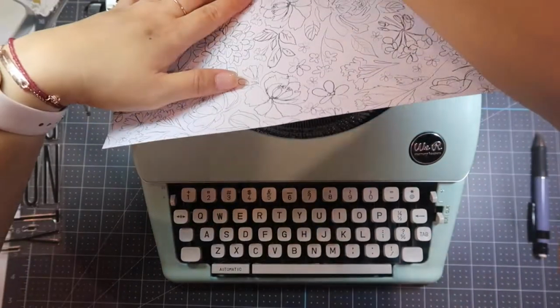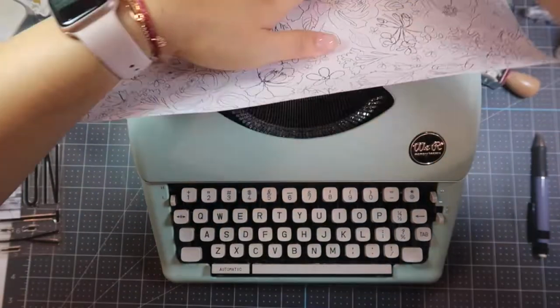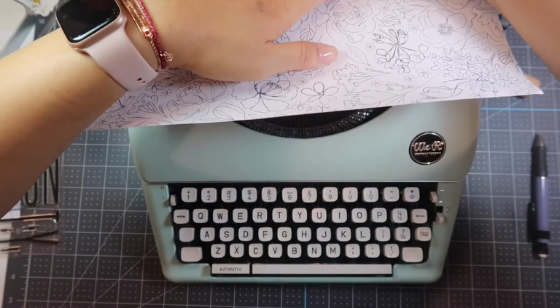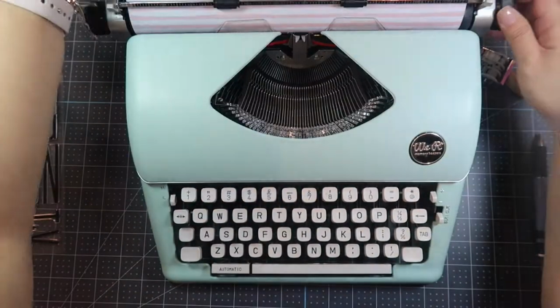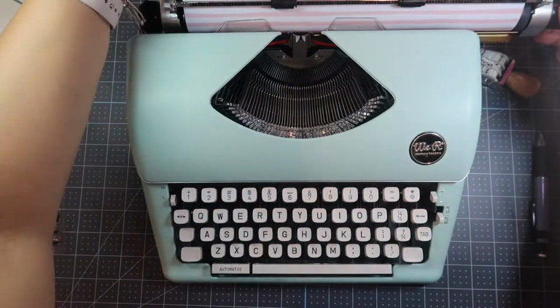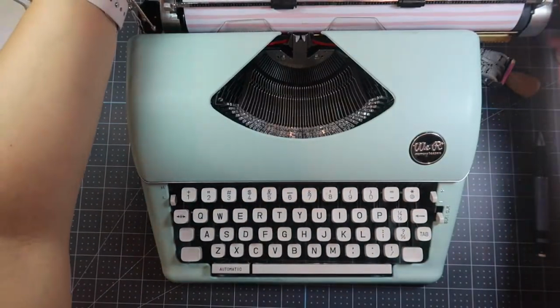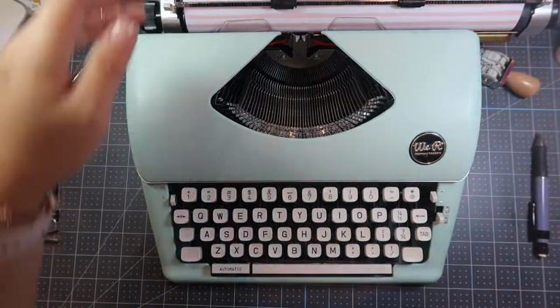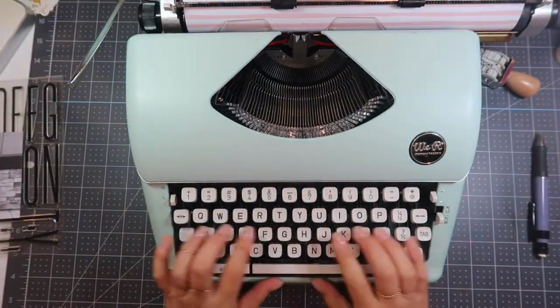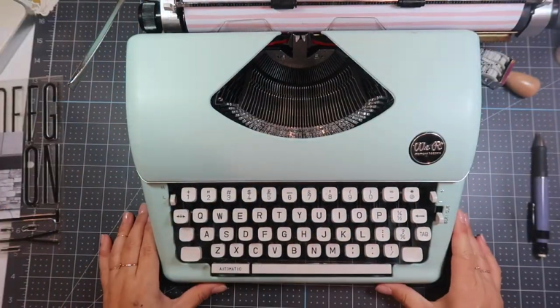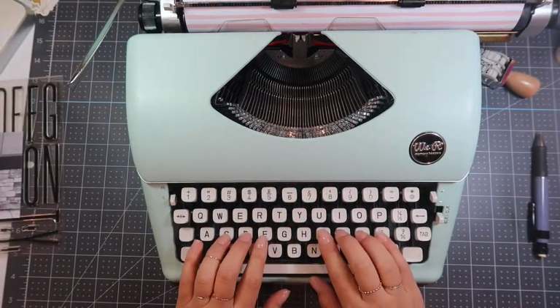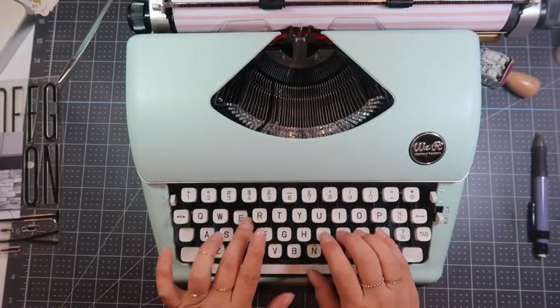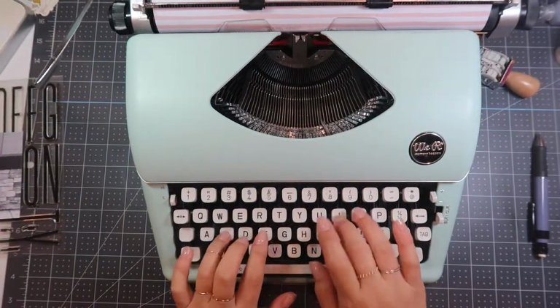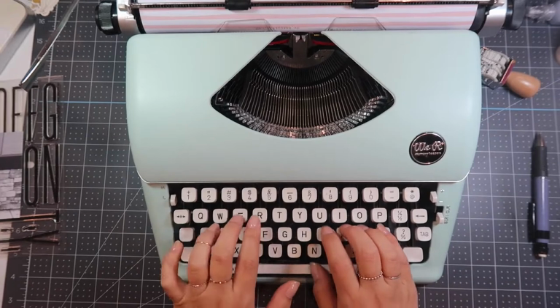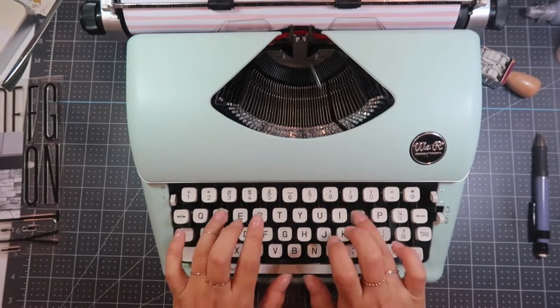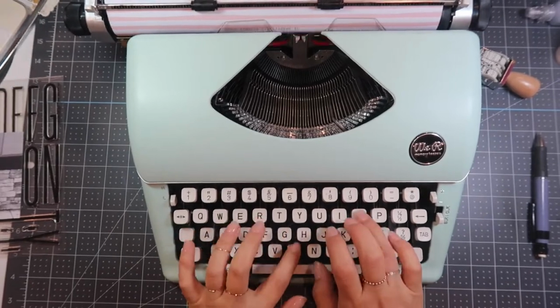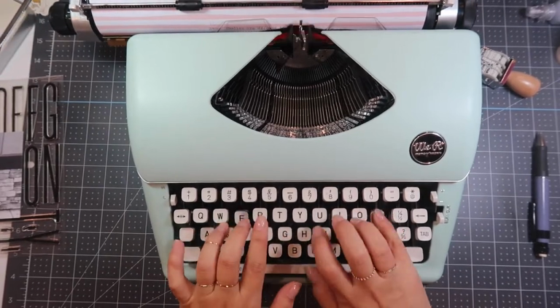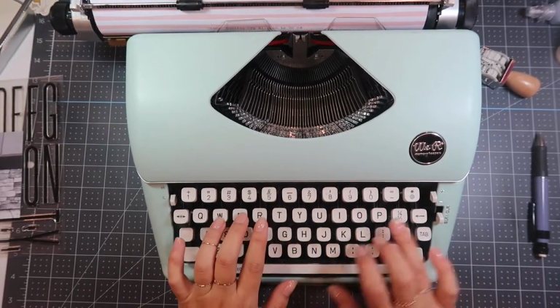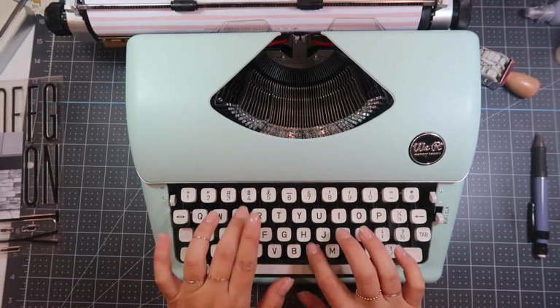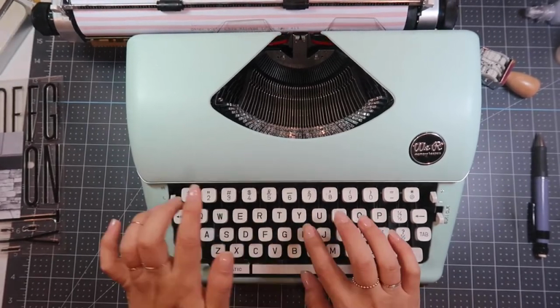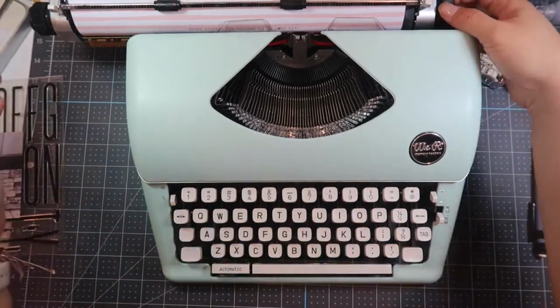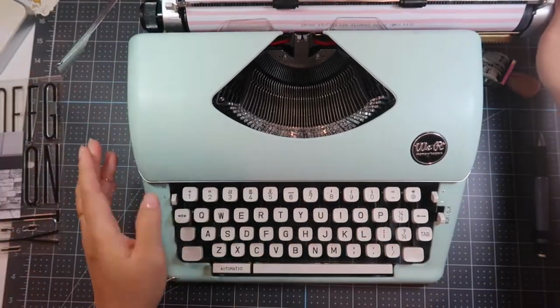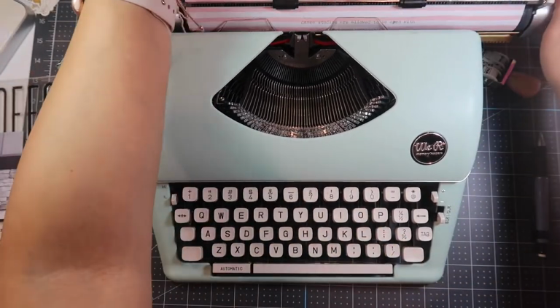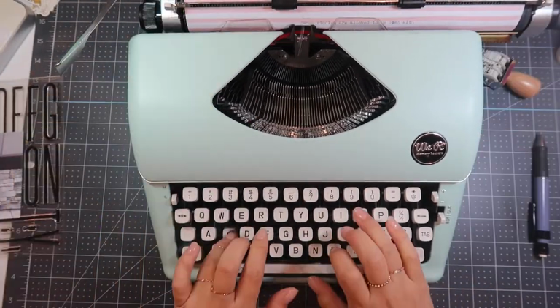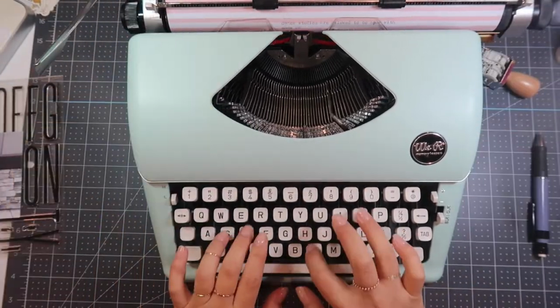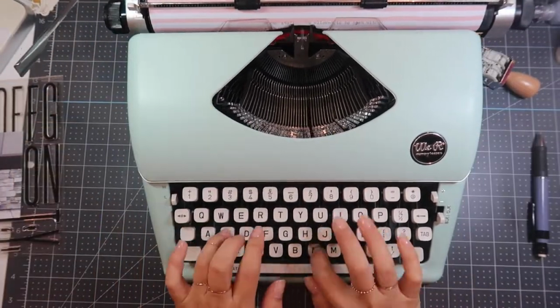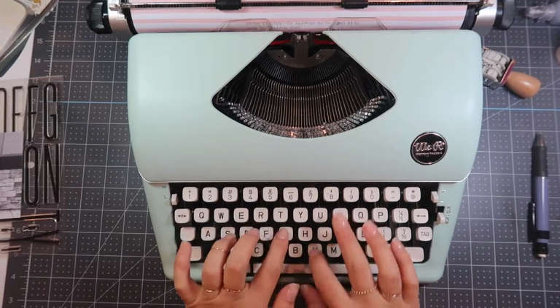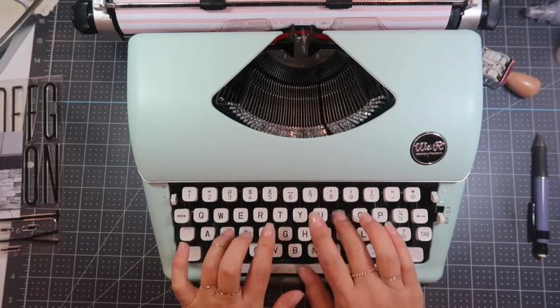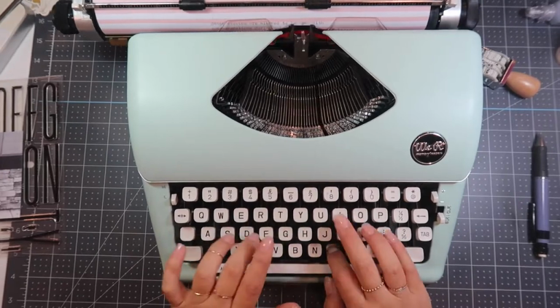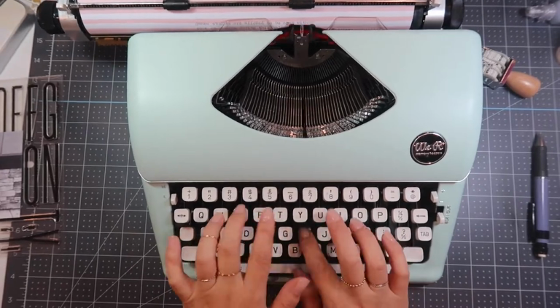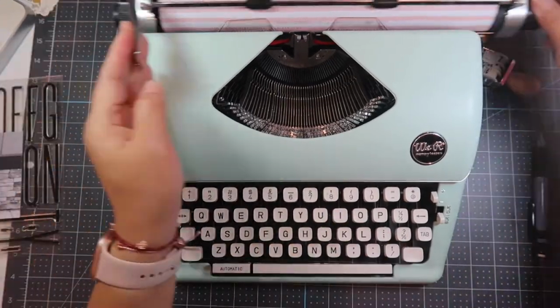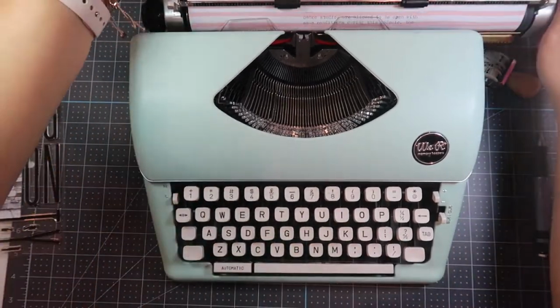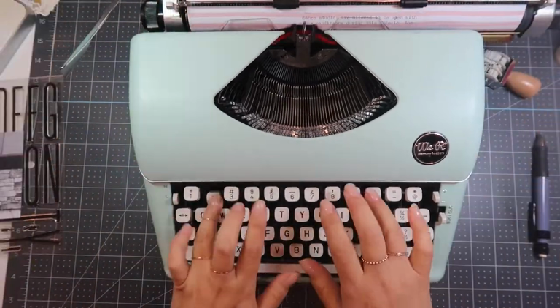I marked off where the title was going to go and where my pictures were going to go so I knew where I needed to do my journaling. I put the cardstock into my We Are Memory Keepers typewriter typecast and I journaled.